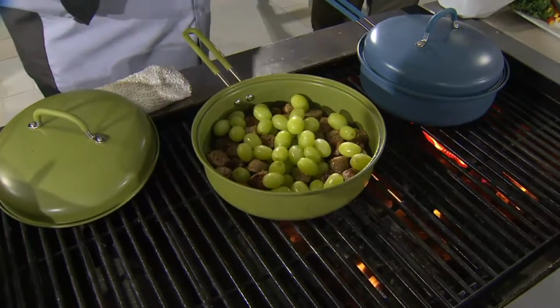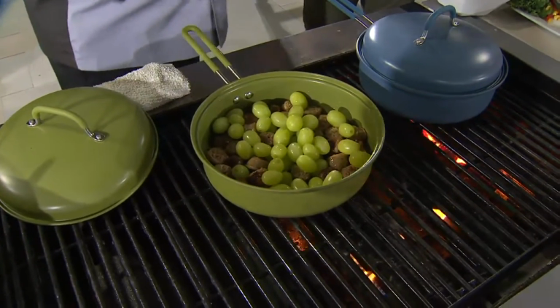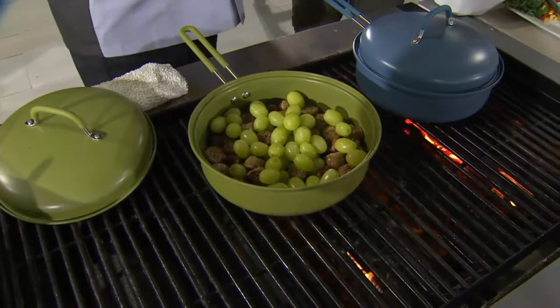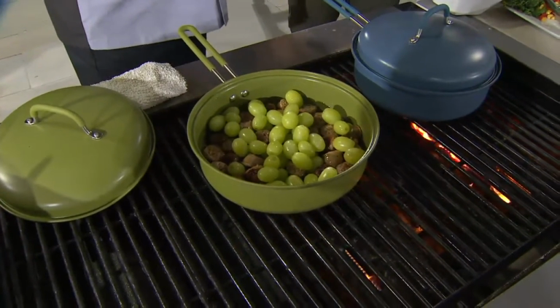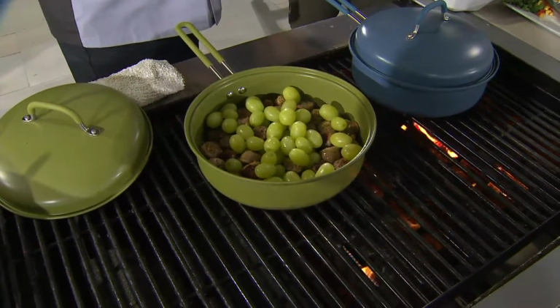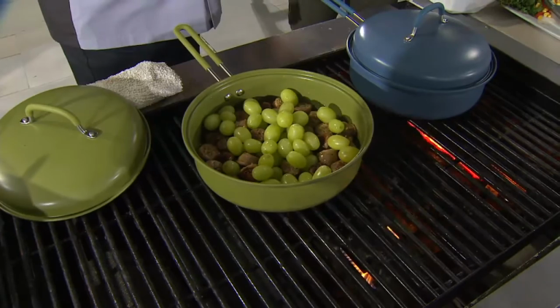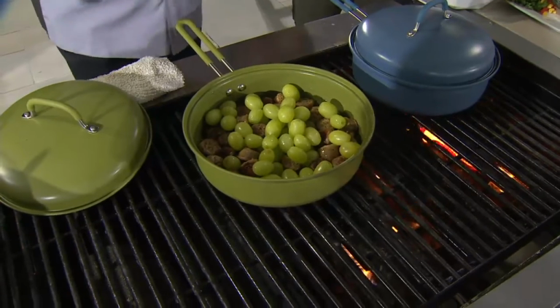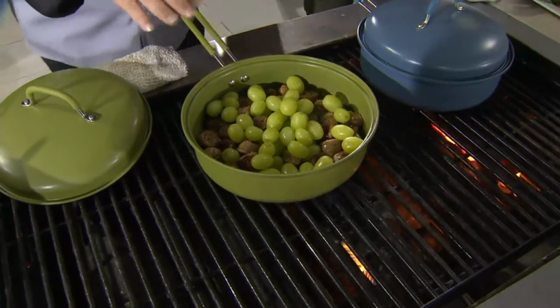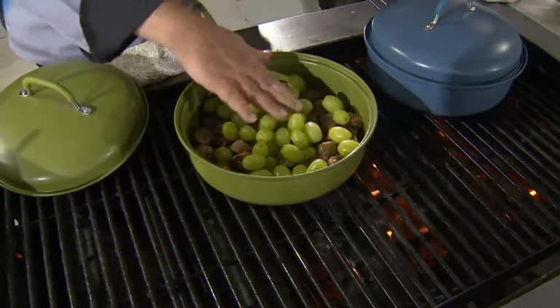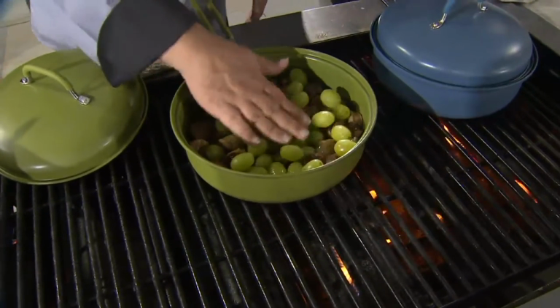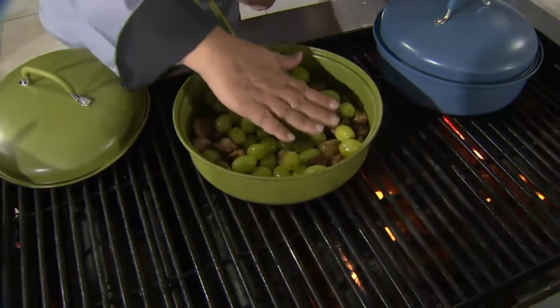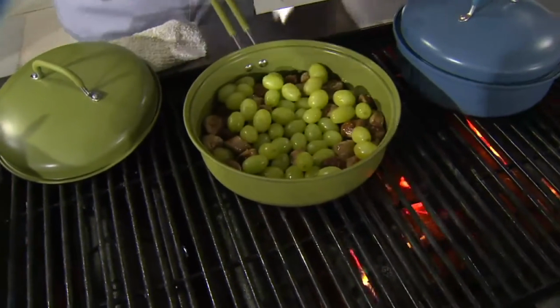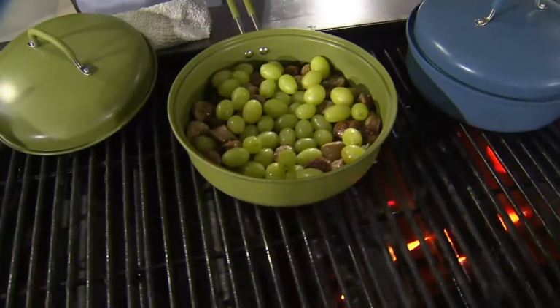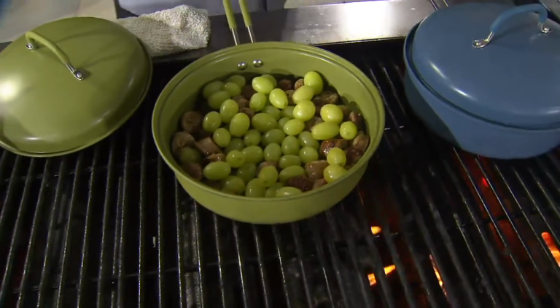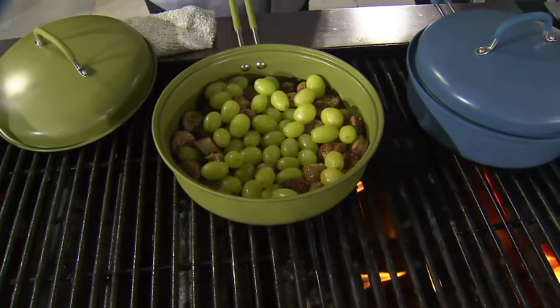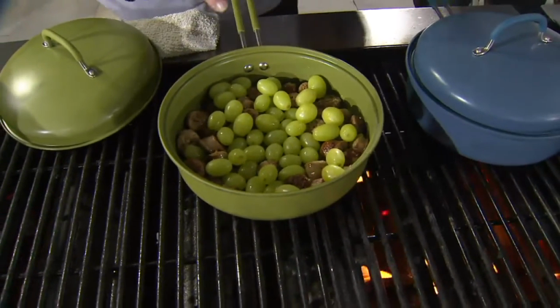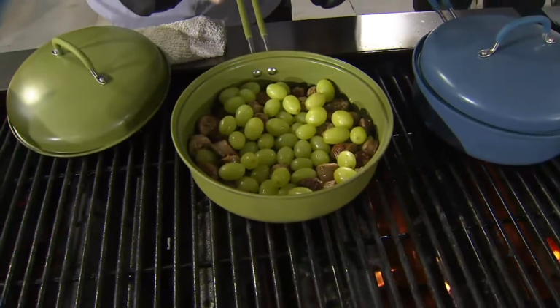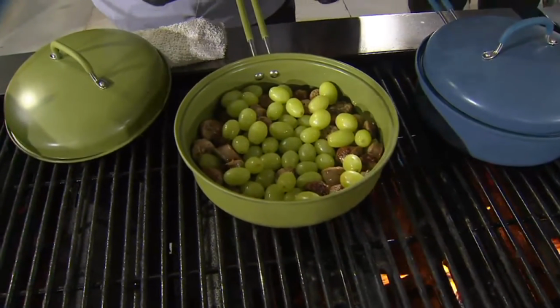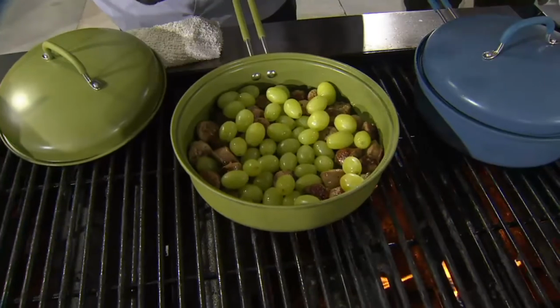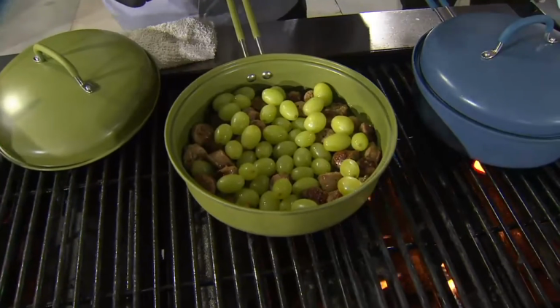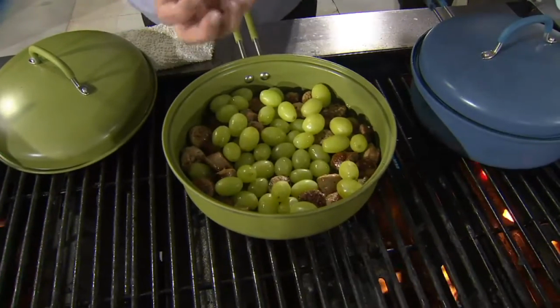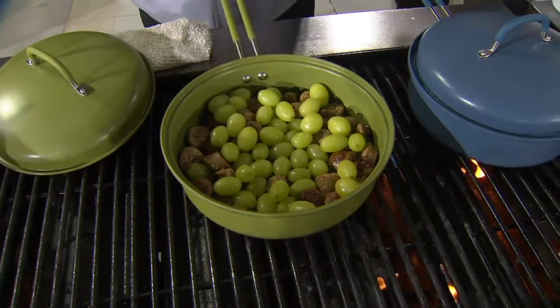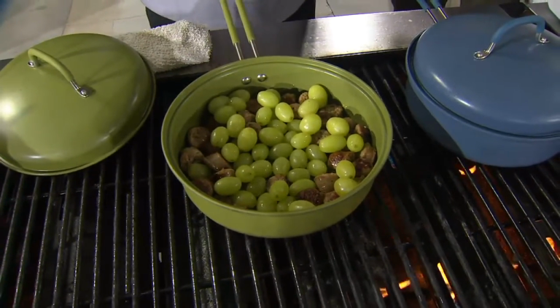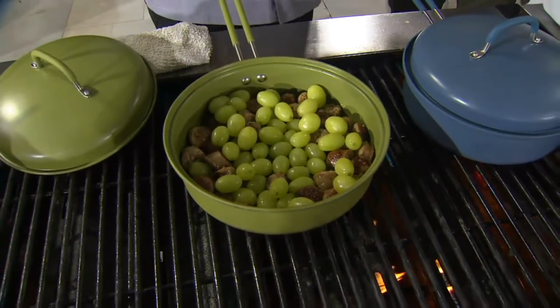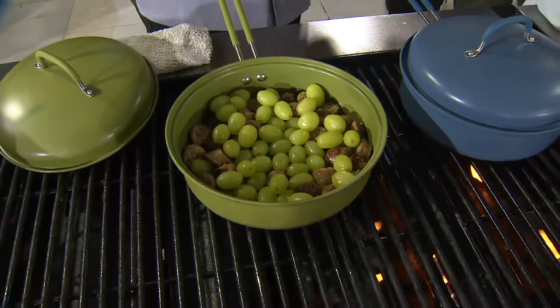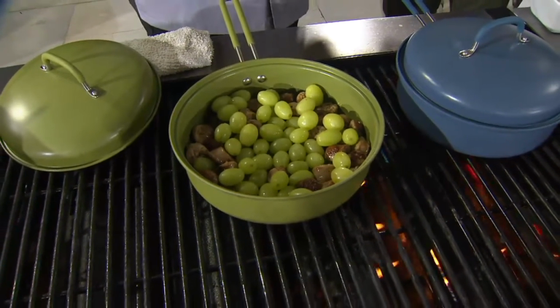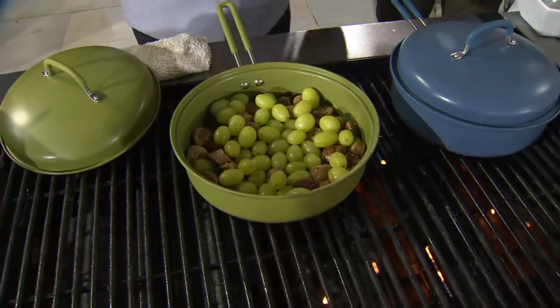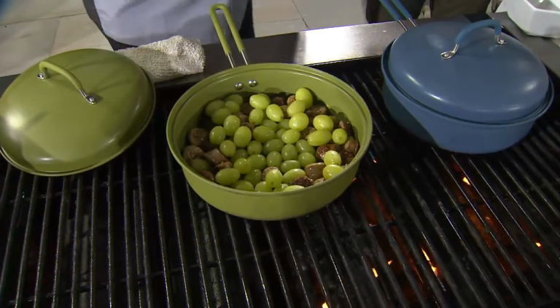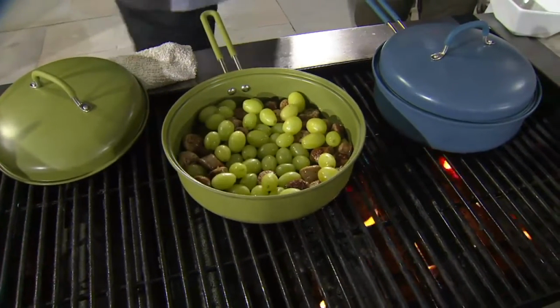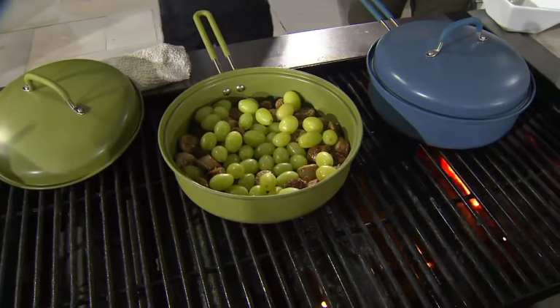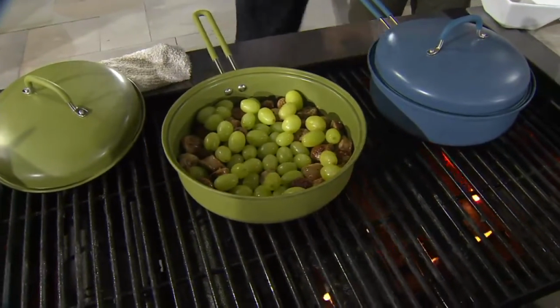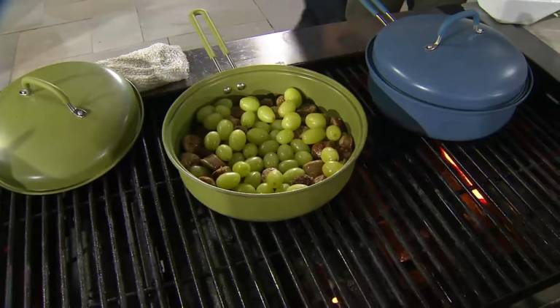I love grapes on the grill — they are phenomenal. You let those get down on the bottom of the pan and get a light char on them. You just get that skin kind of caramelized, bring out the natural sugars and sweetness in it. In fact, we'll kick this up even a little further.